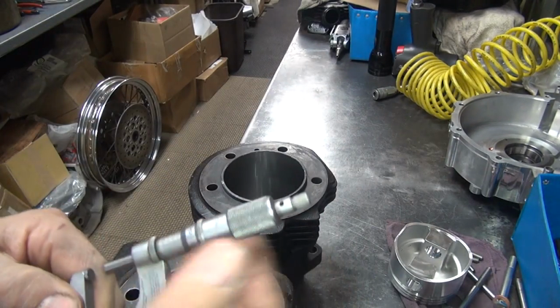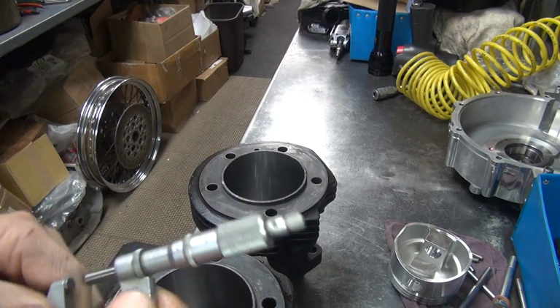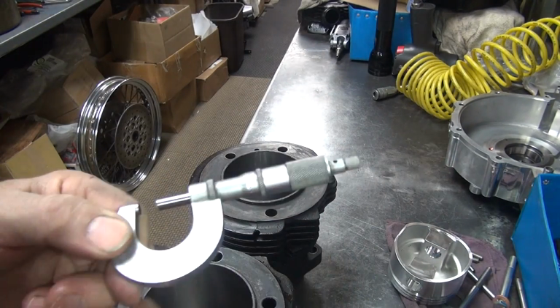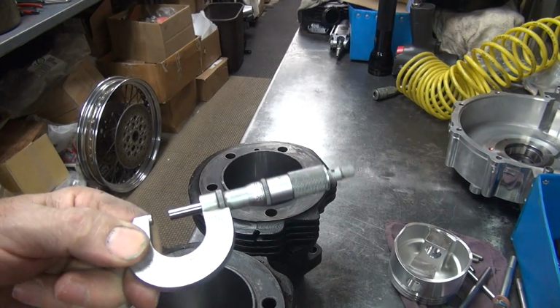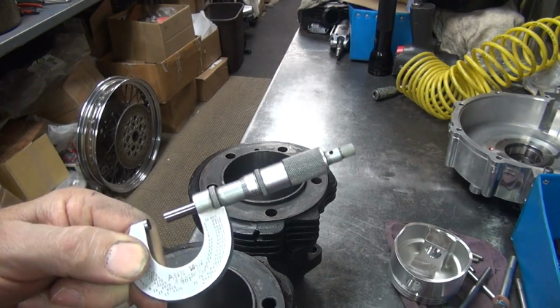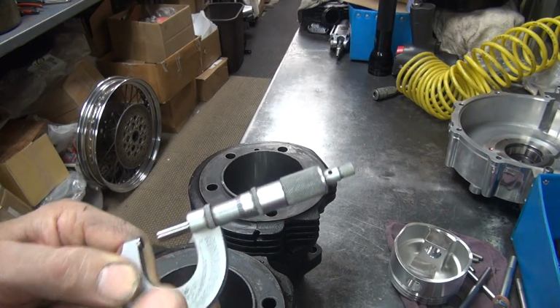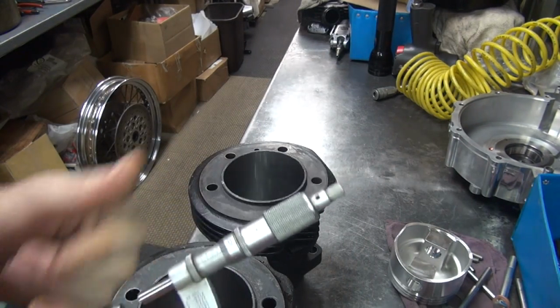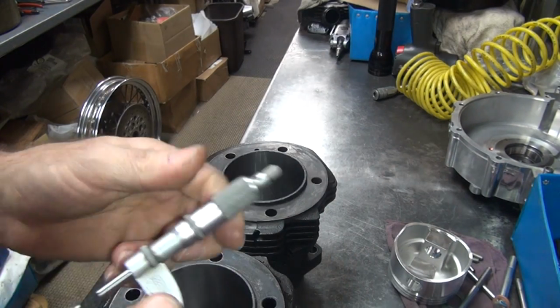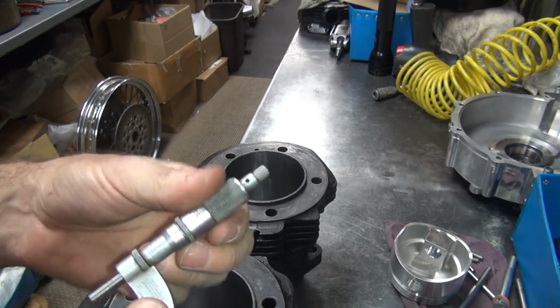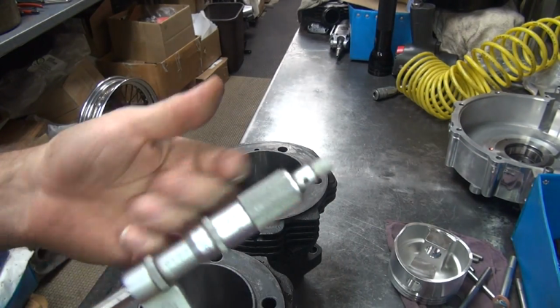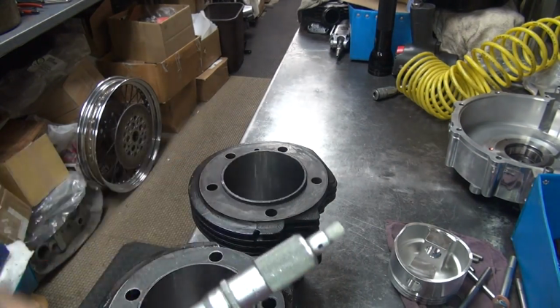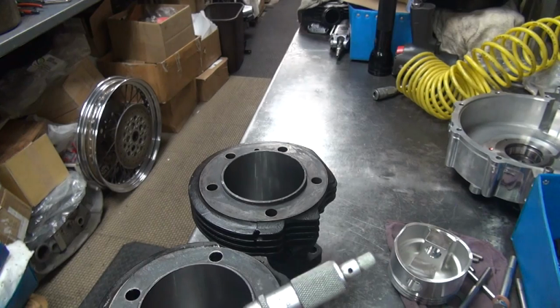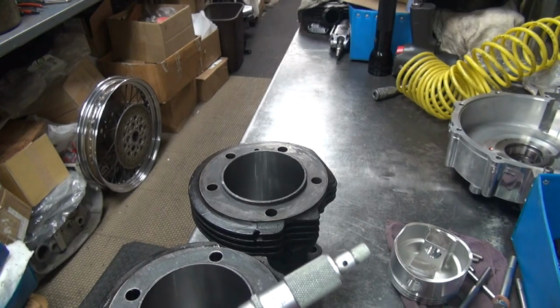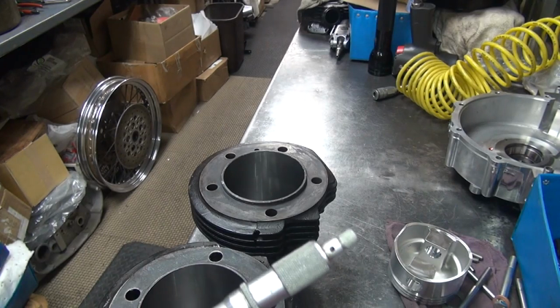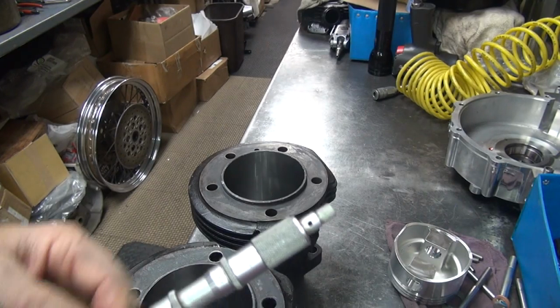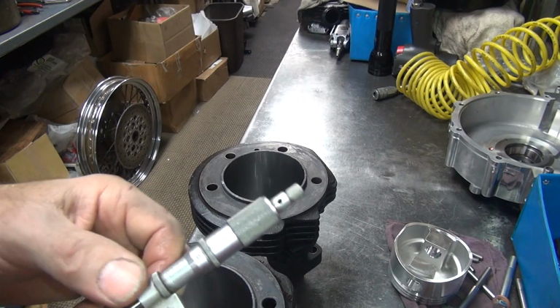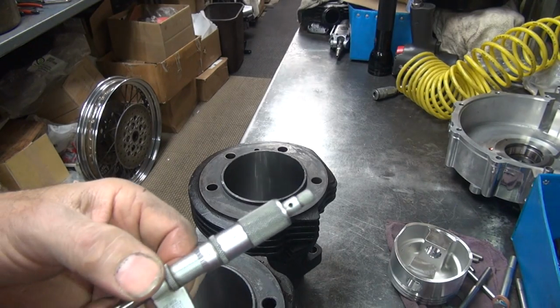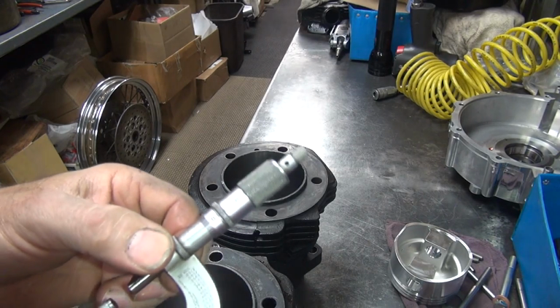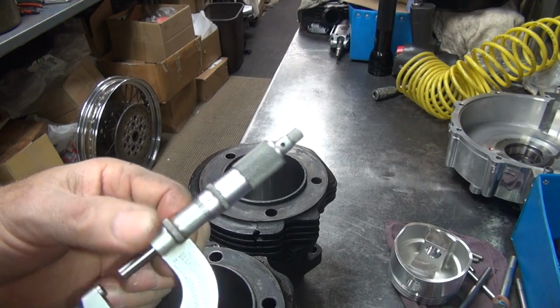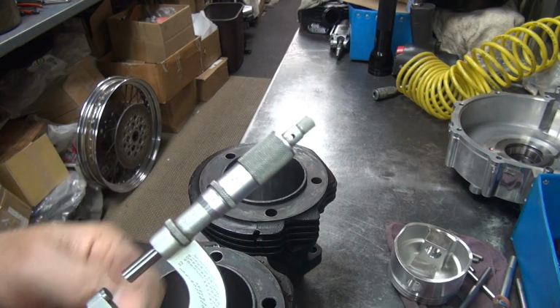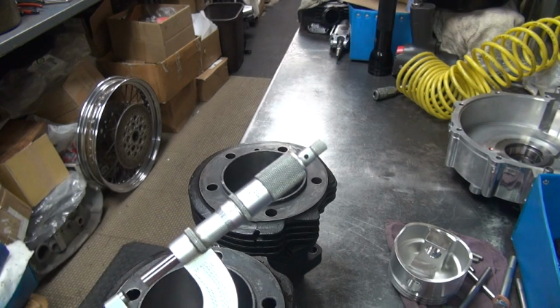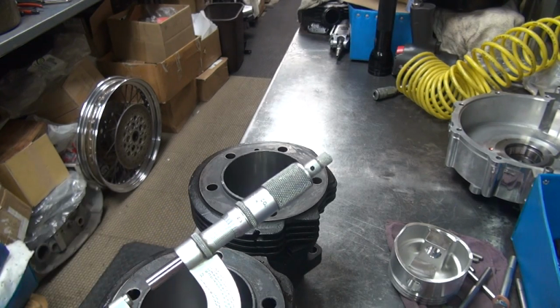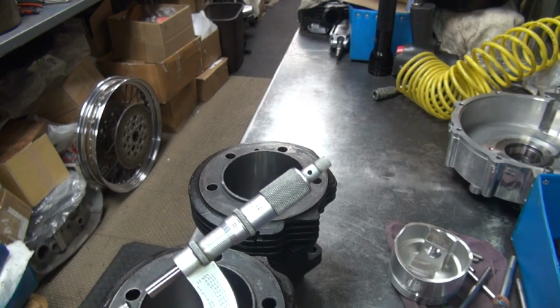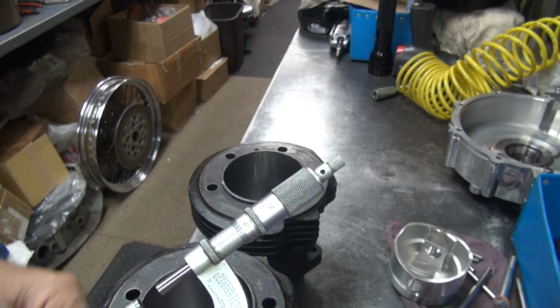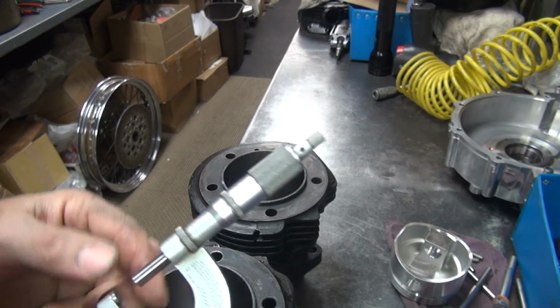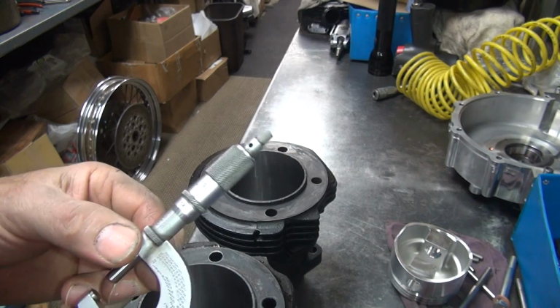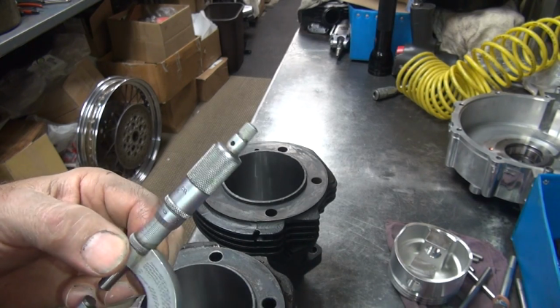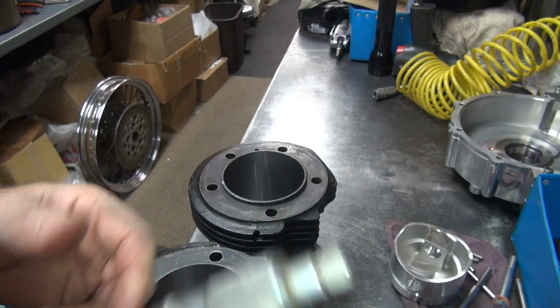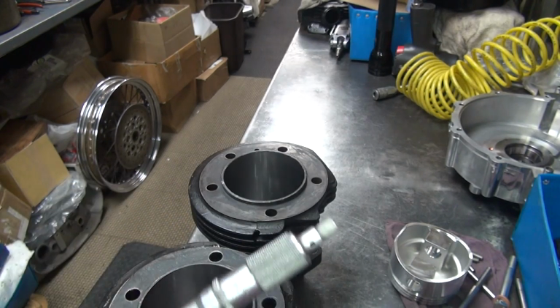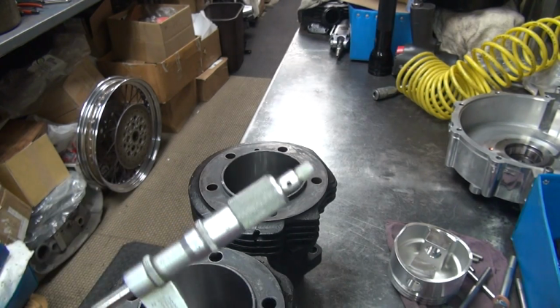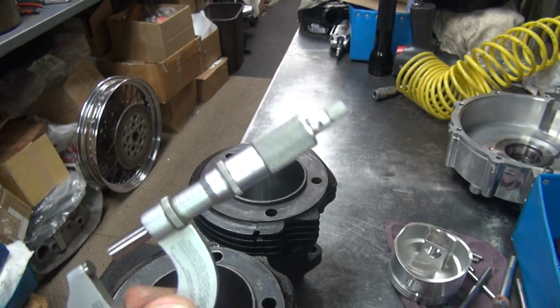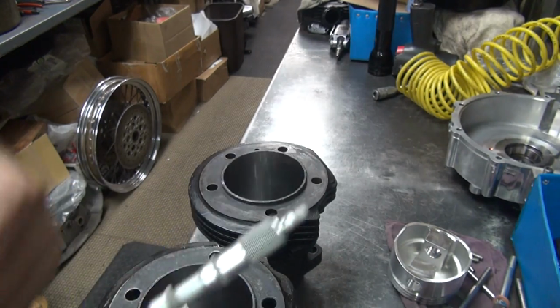Anyway, that's how you read the mics. They're pretty simple once you figure out how it's done, and they get very accurate. So there you go.